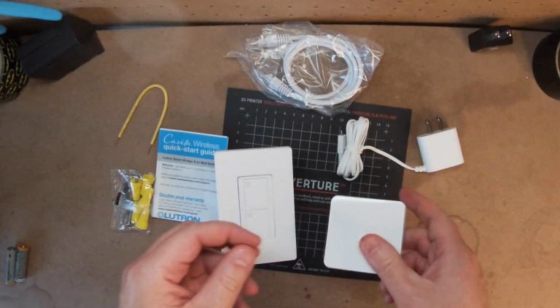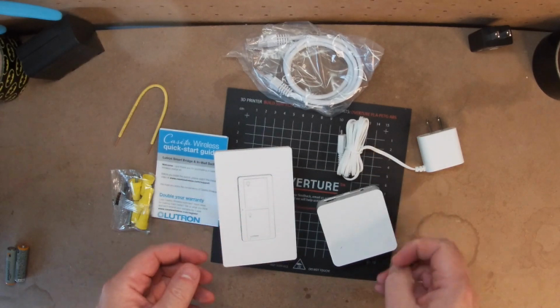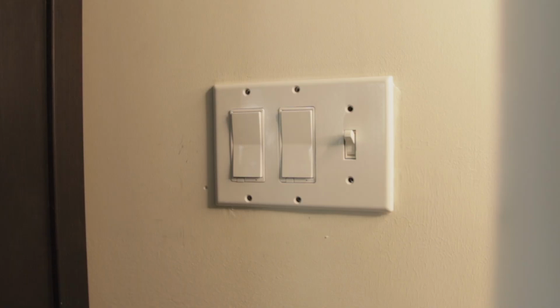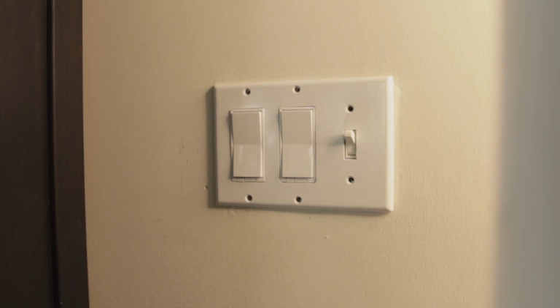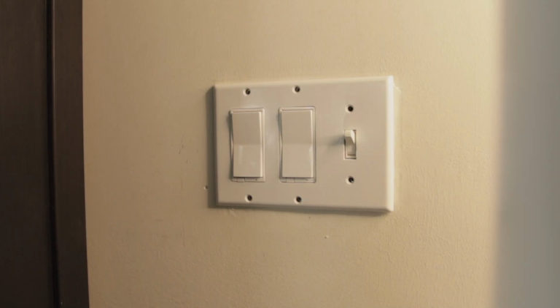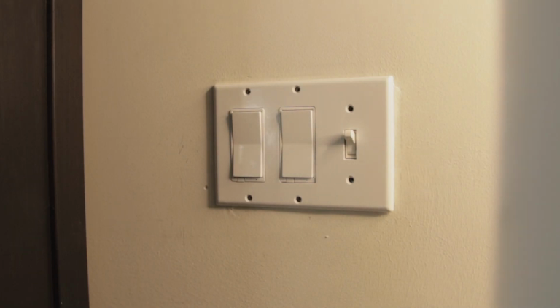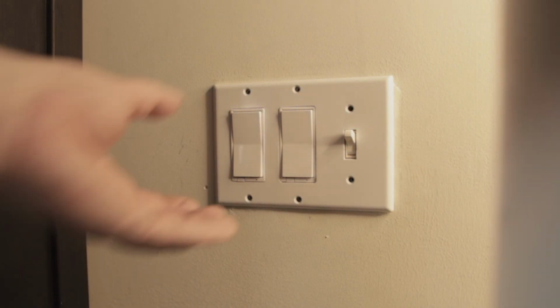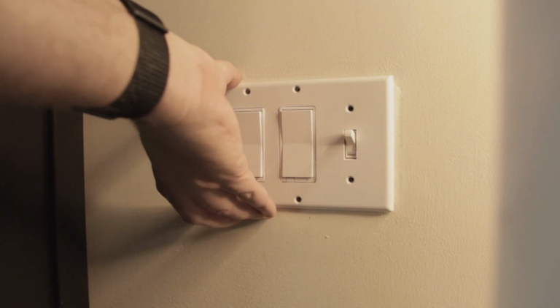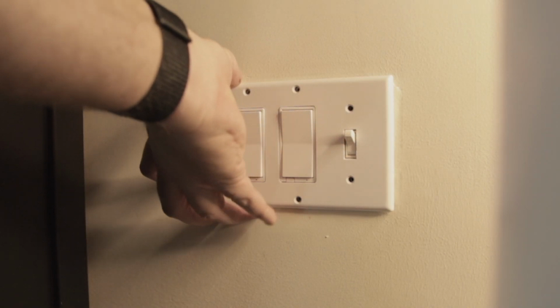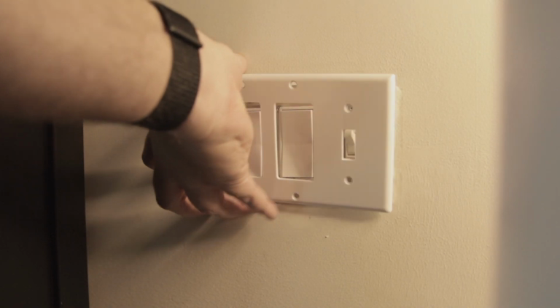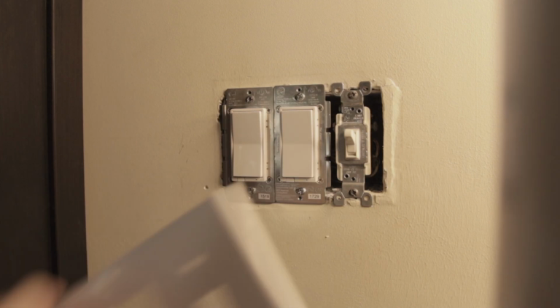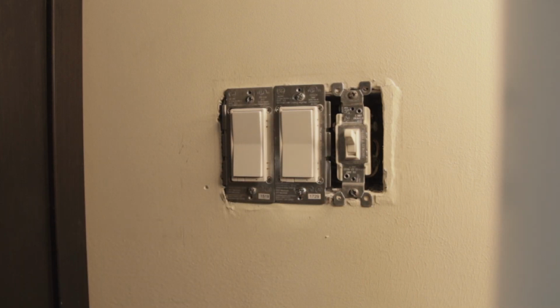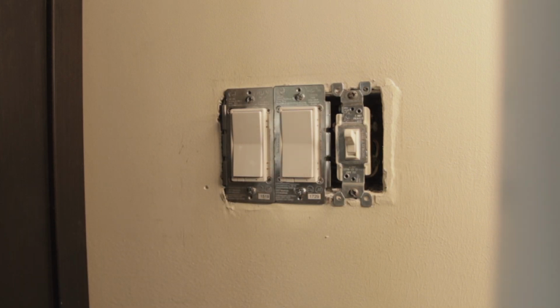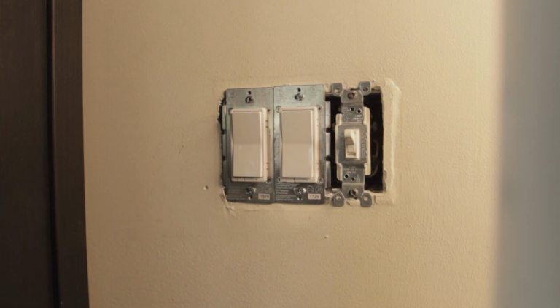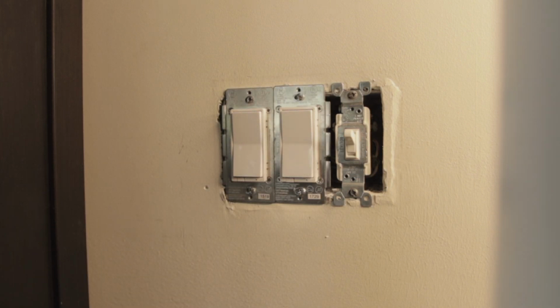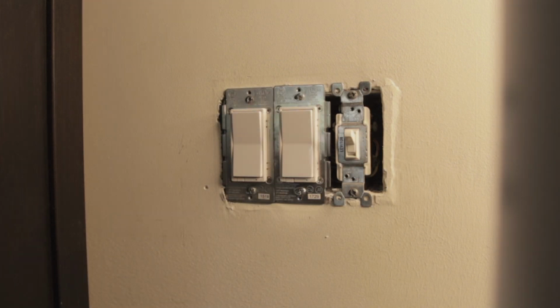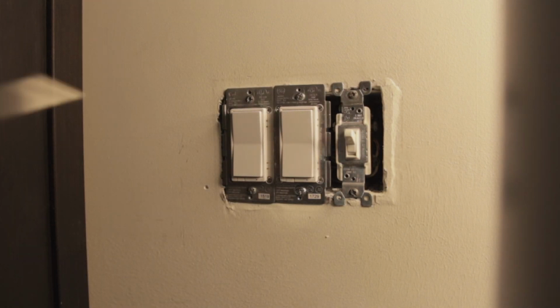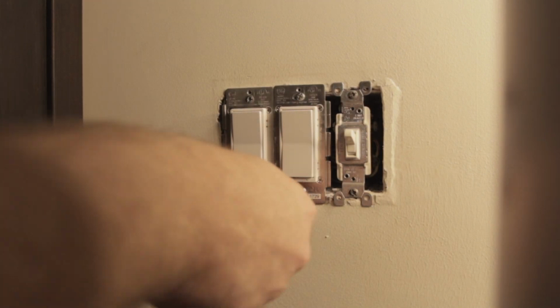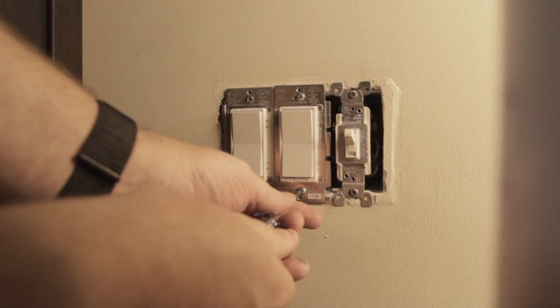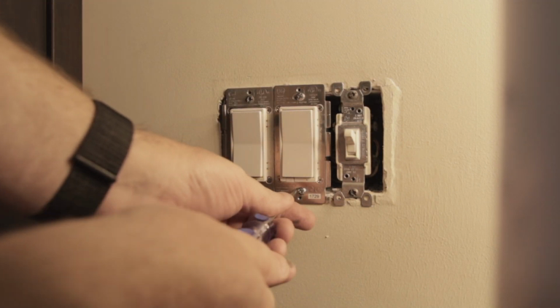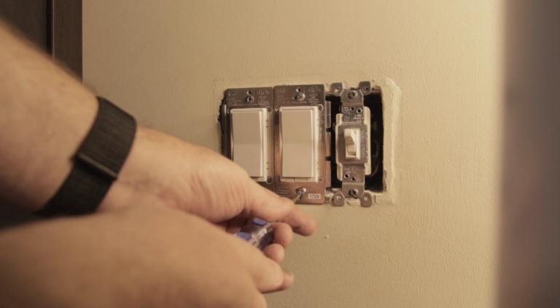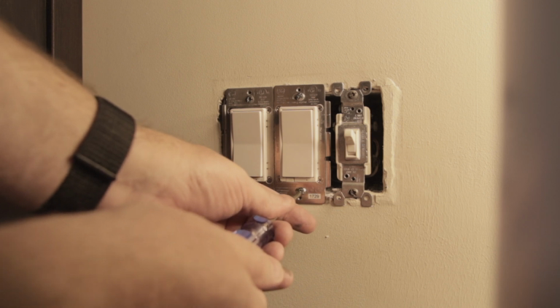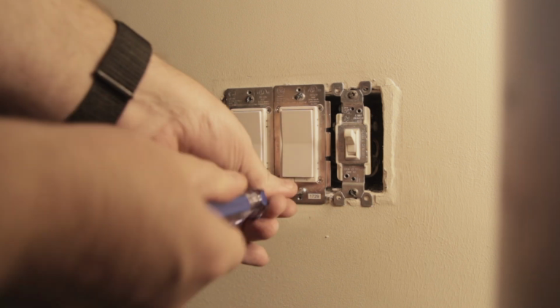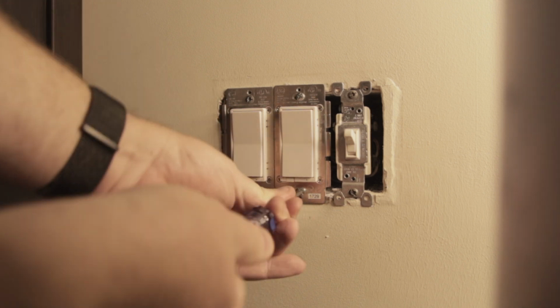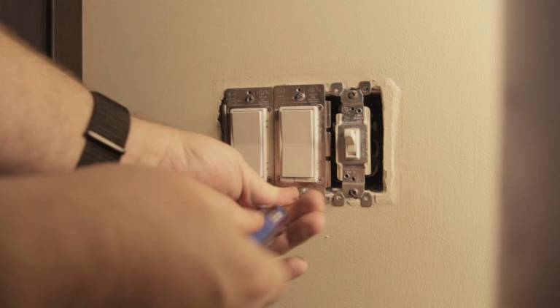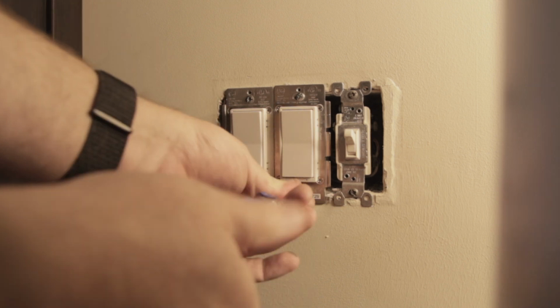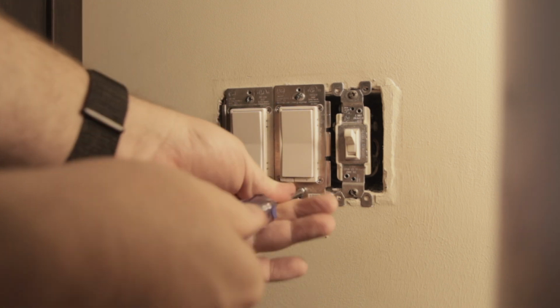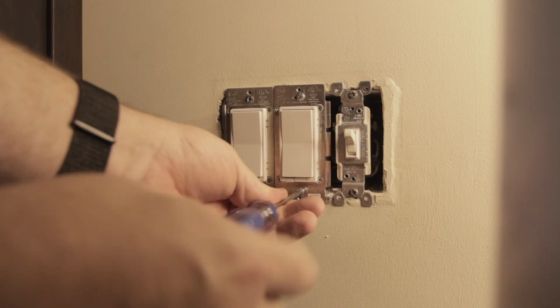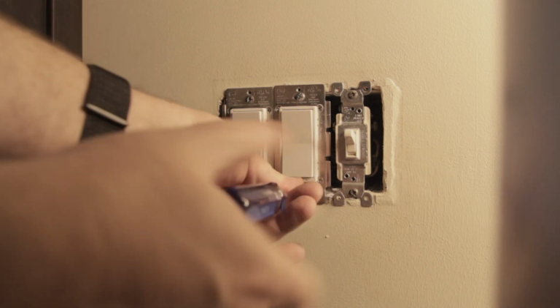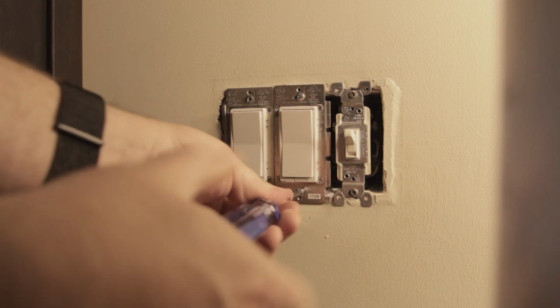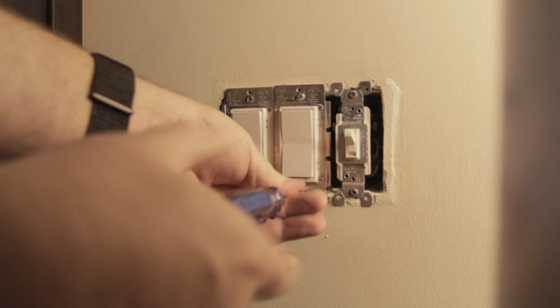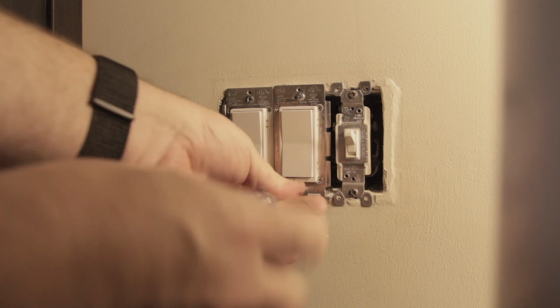The switch I'm replacing is a GE smart switch that controls the living room fan. Unfortunately, the location of this particular gang box is sandwiched between some bookshelves and a pillar, so swapping it out was a tight squeeze — especially with a camera involved.